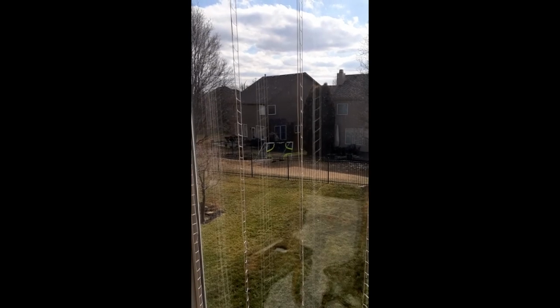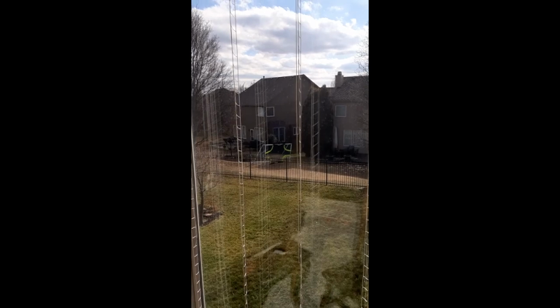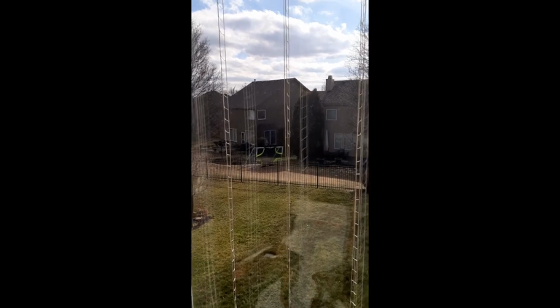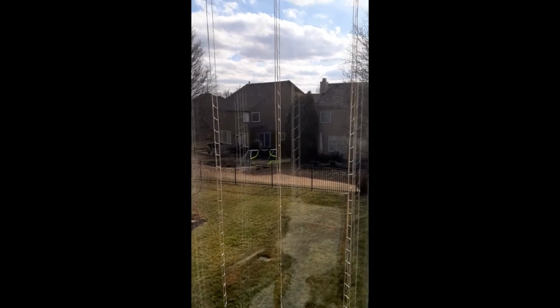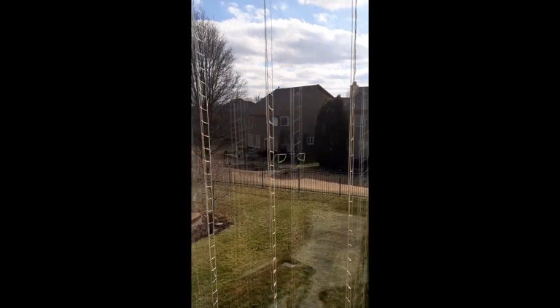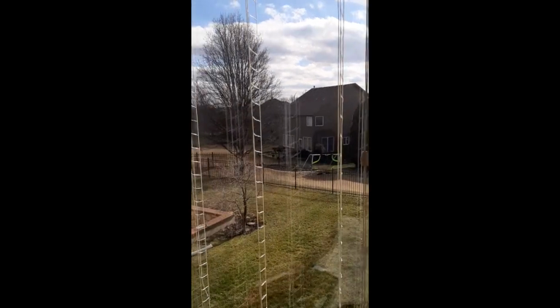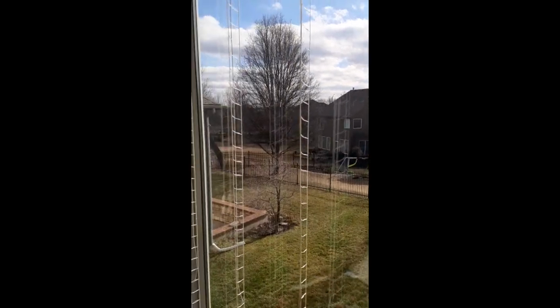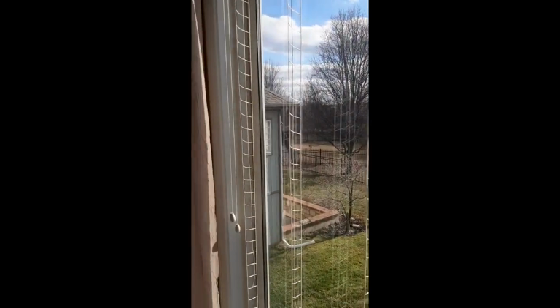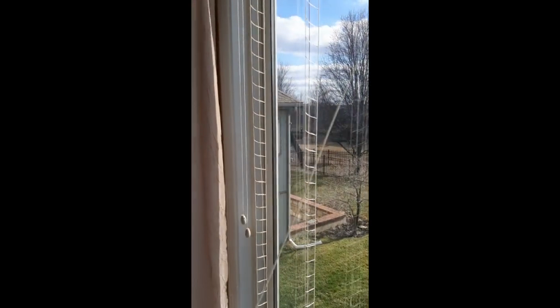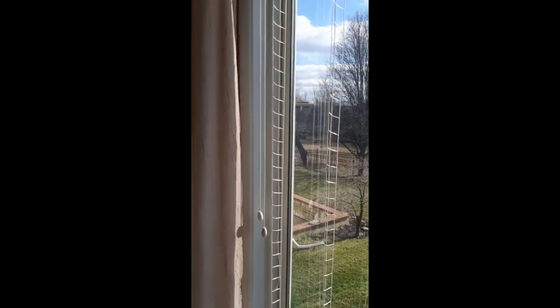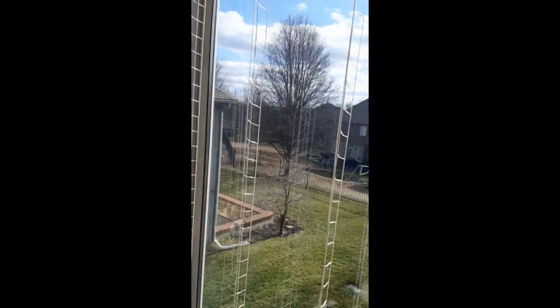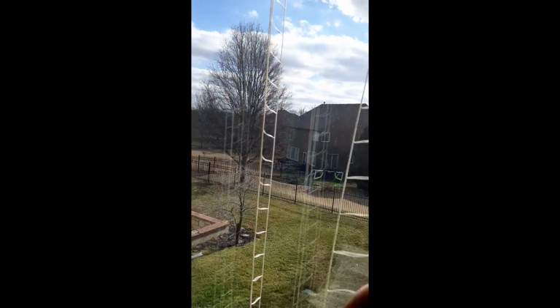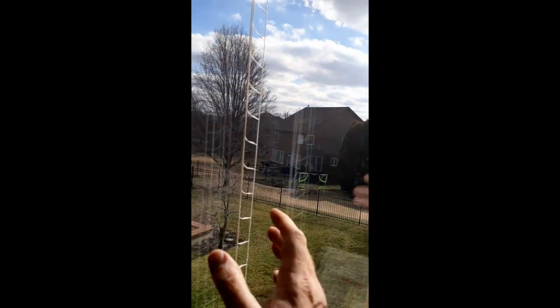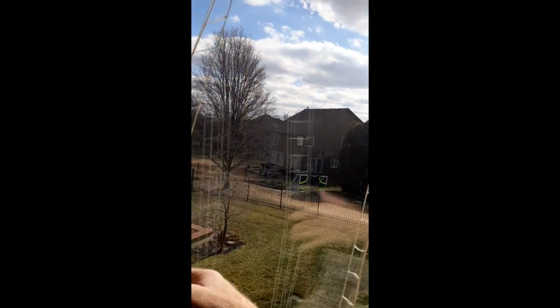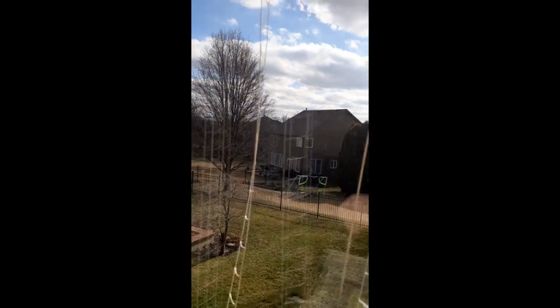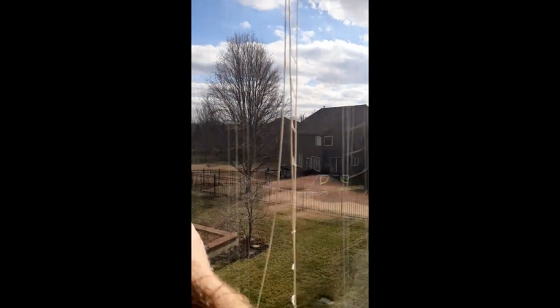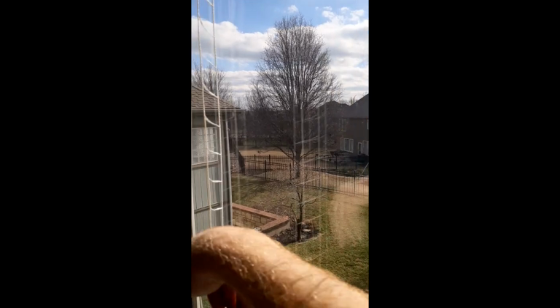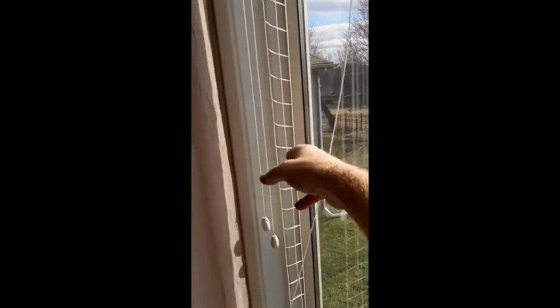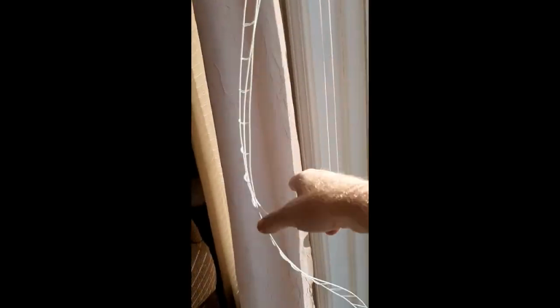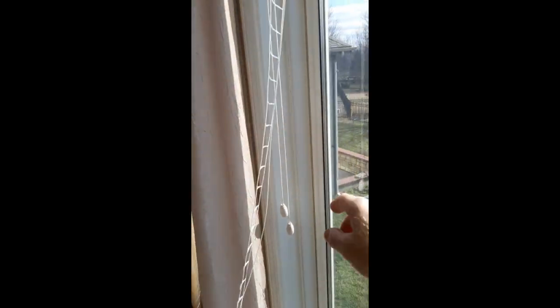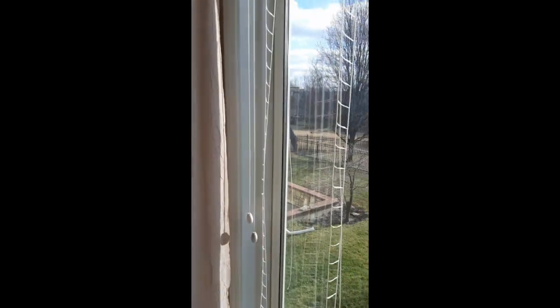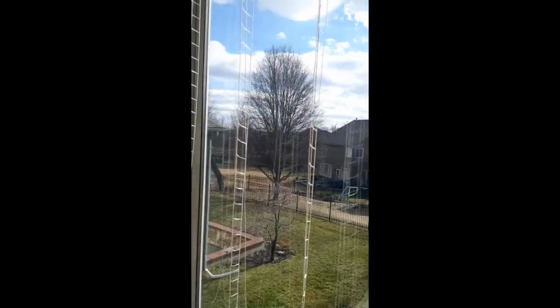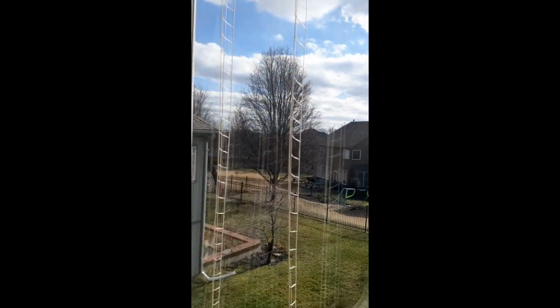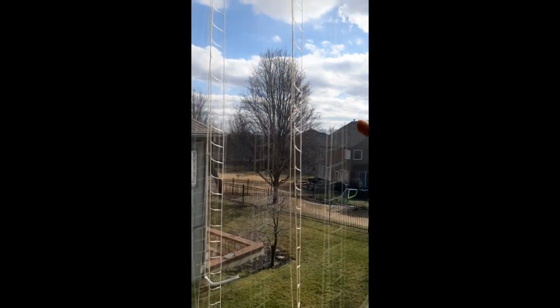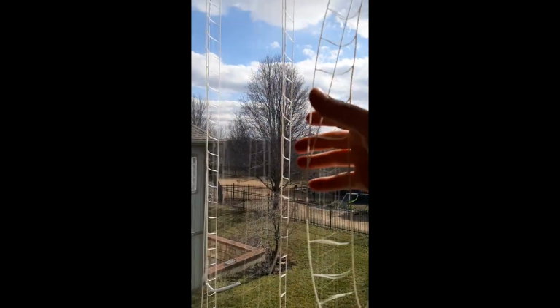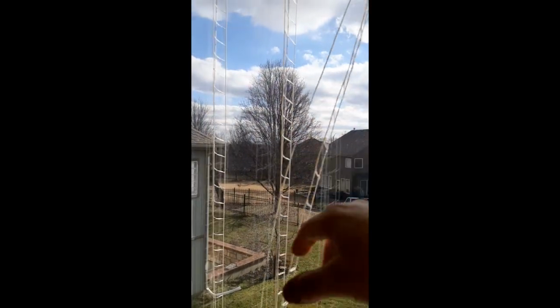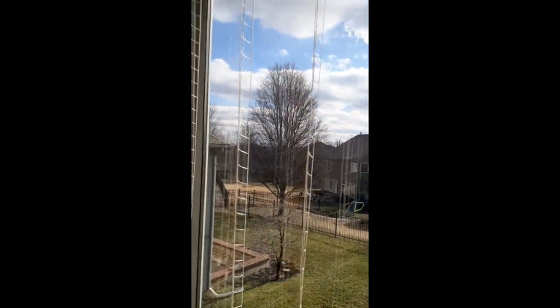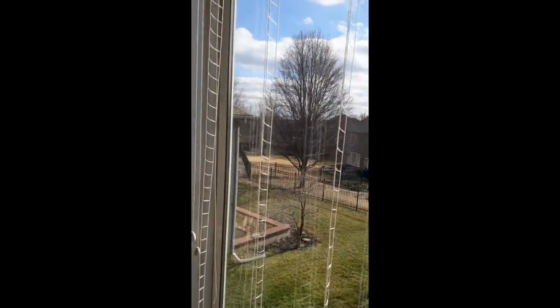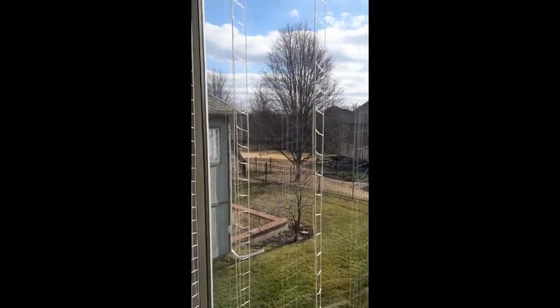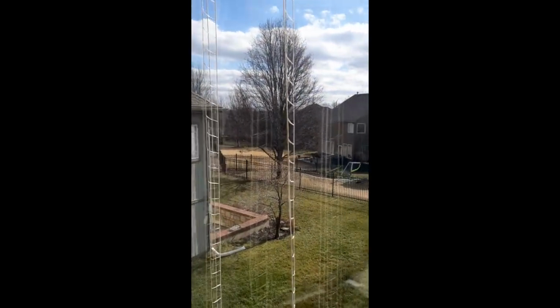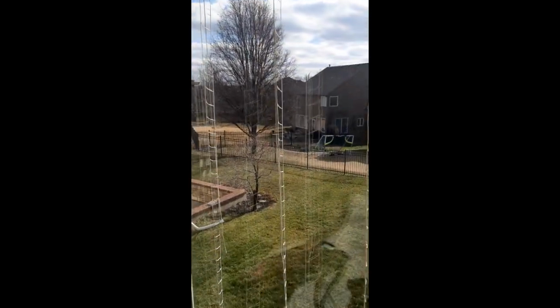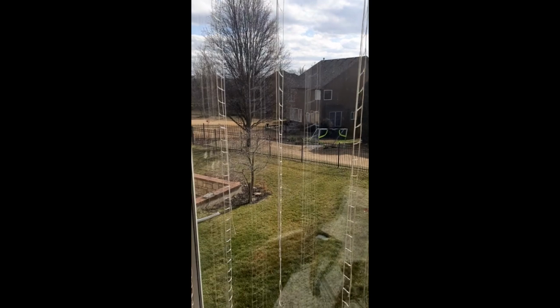Now you can see I've got all the slats out. All that's left are the four strings — they just slide out real easy once you get that string out.